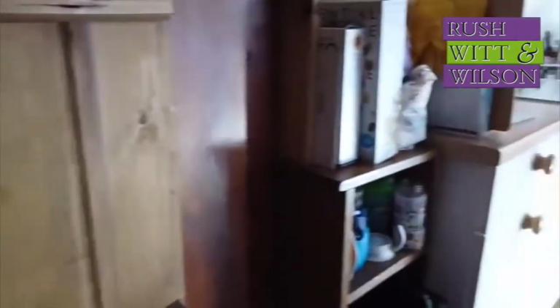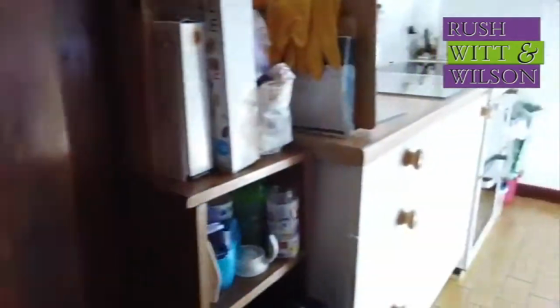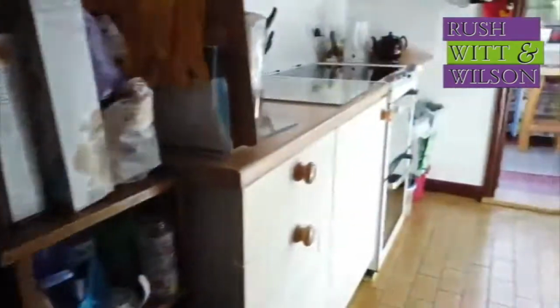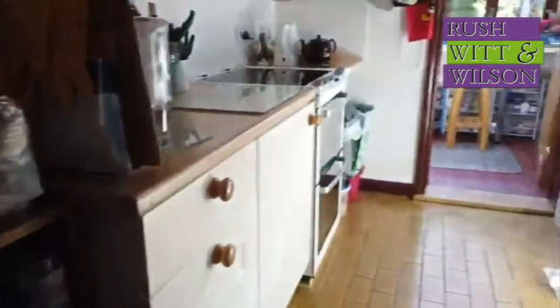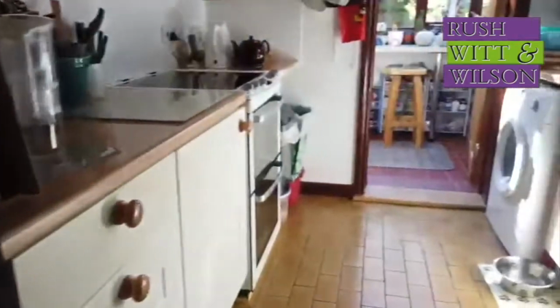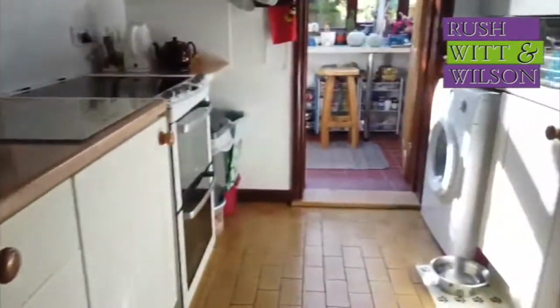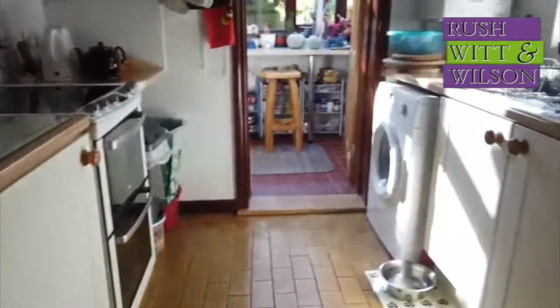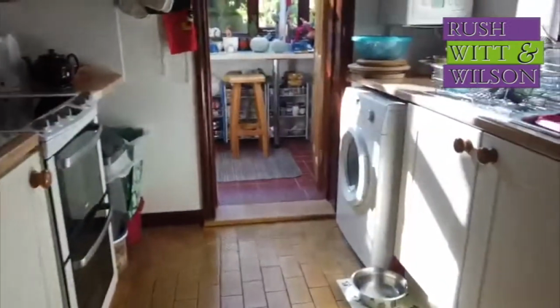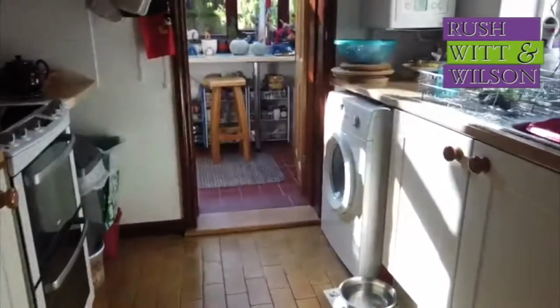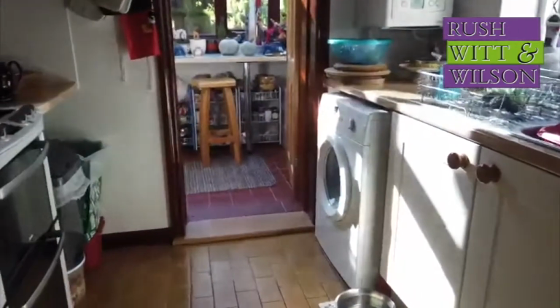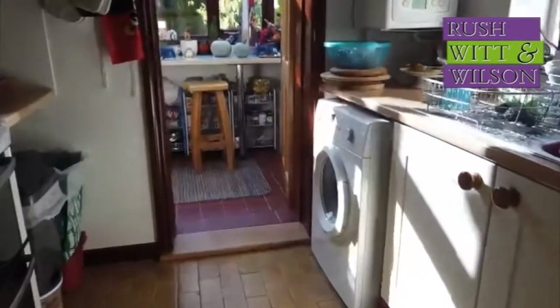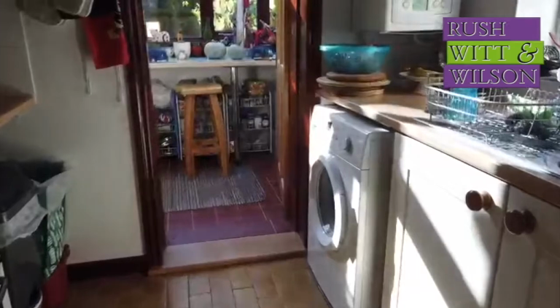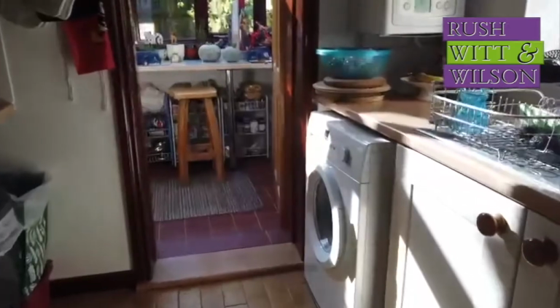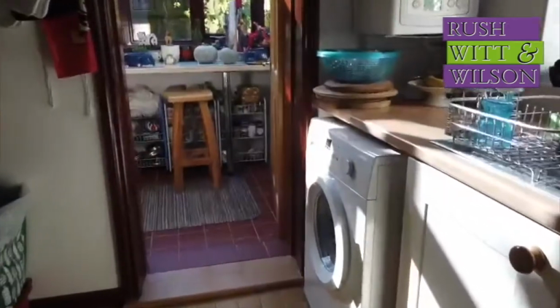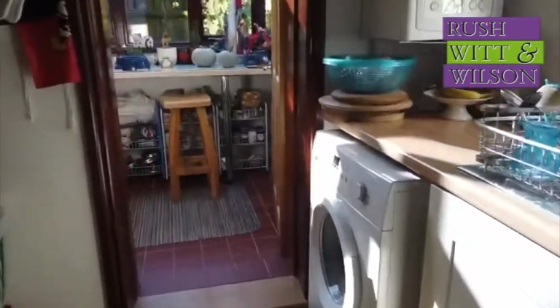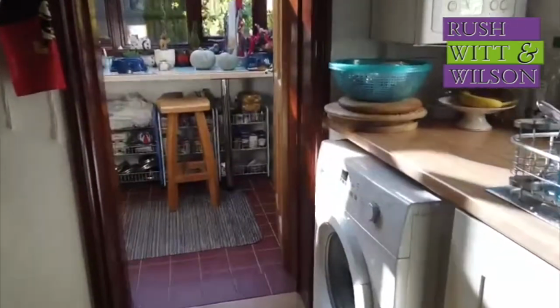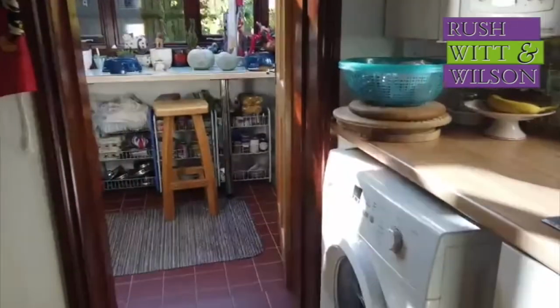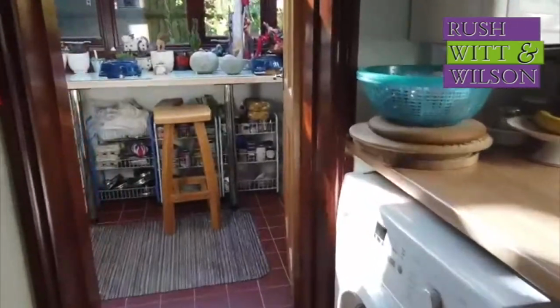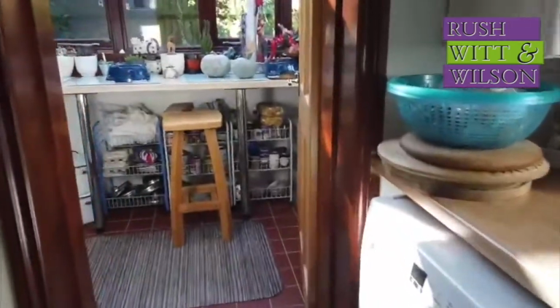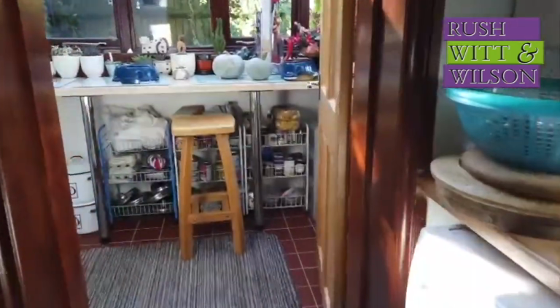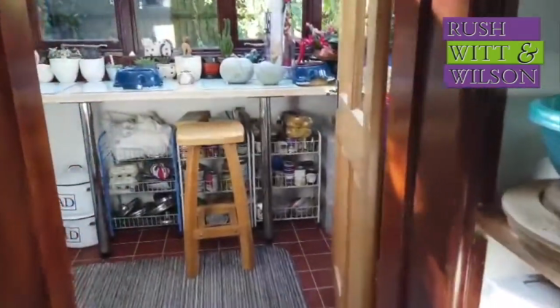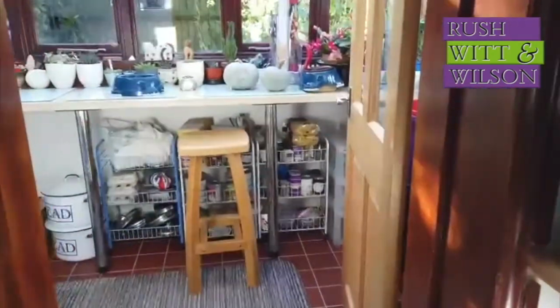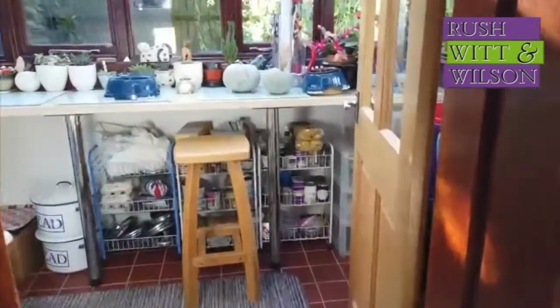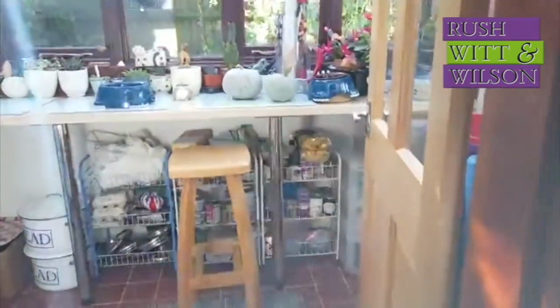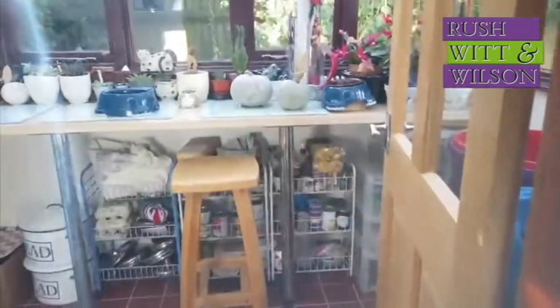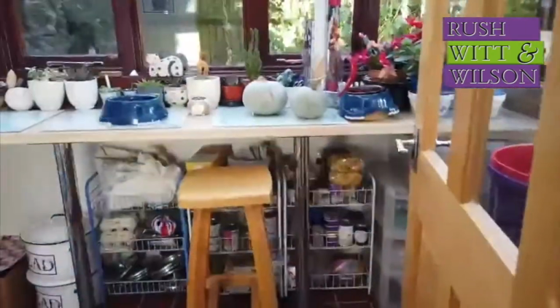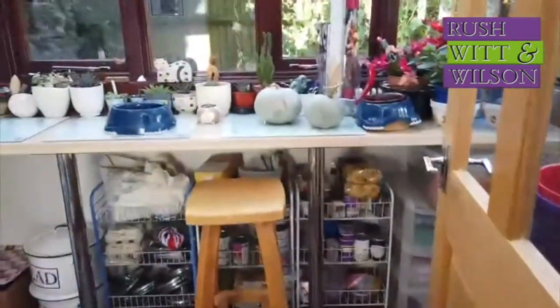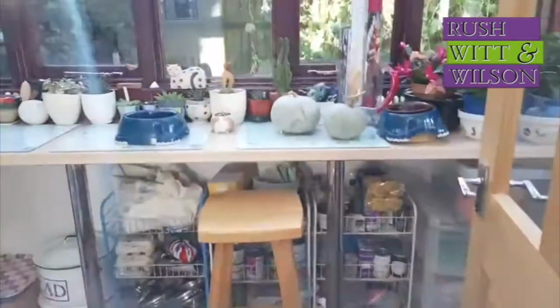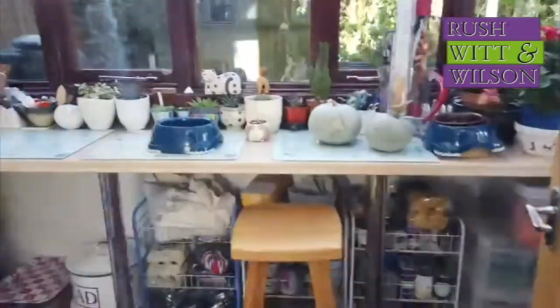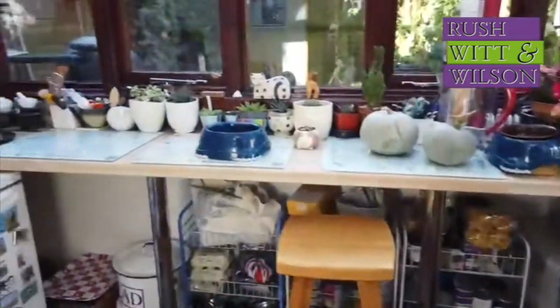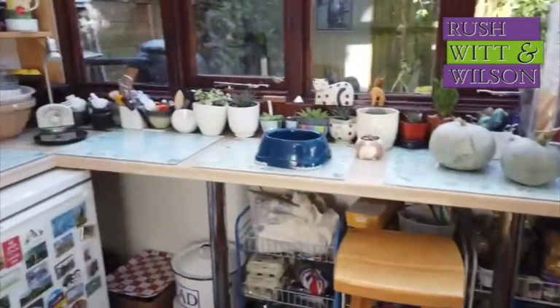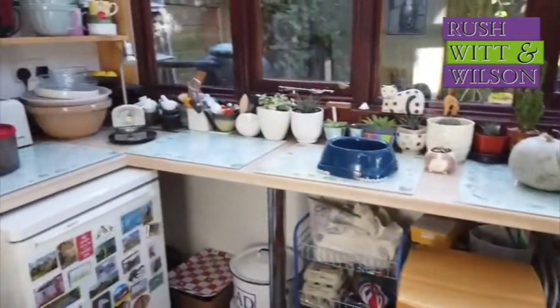At the back, the kitchen has plenty of space for everything you need, enjoys a south-facing aspect and is enhanced with this glazed room found at the back.